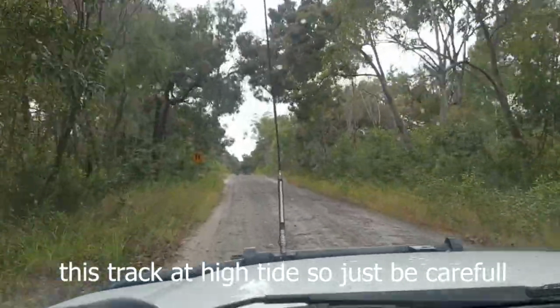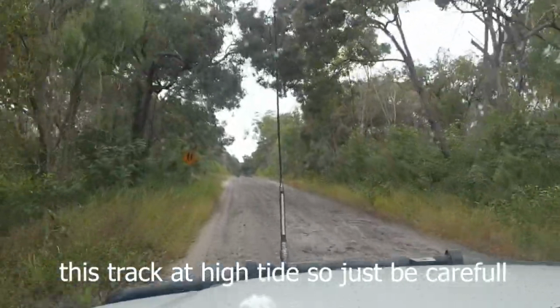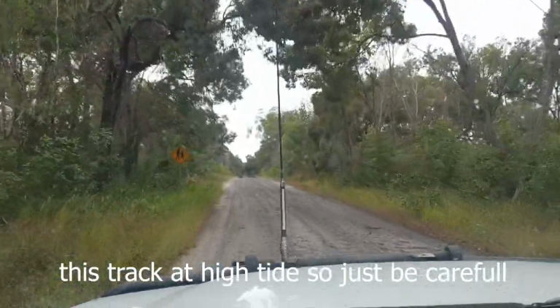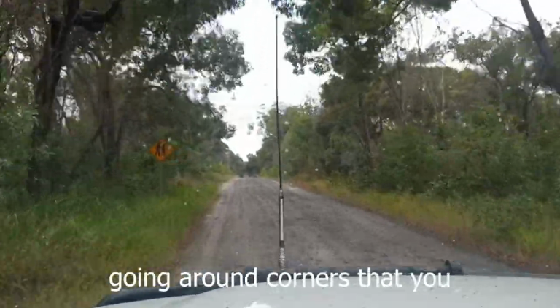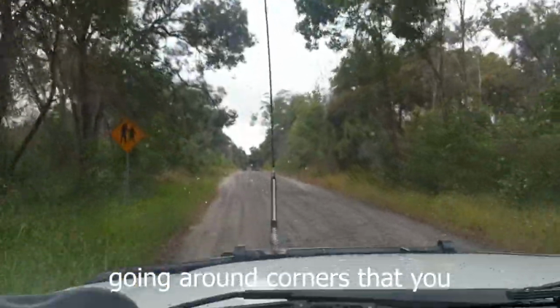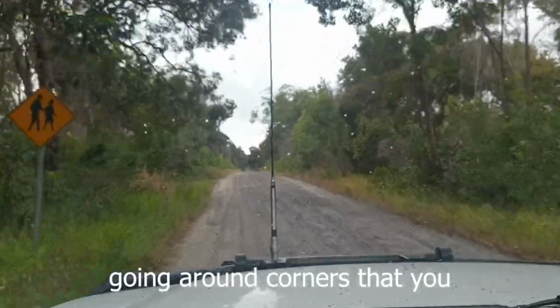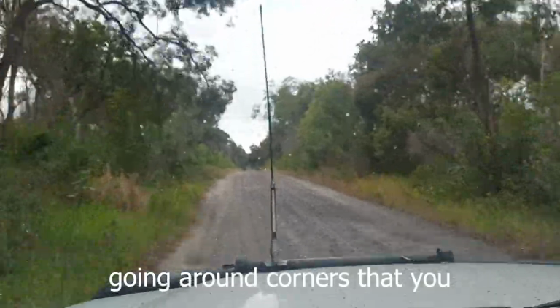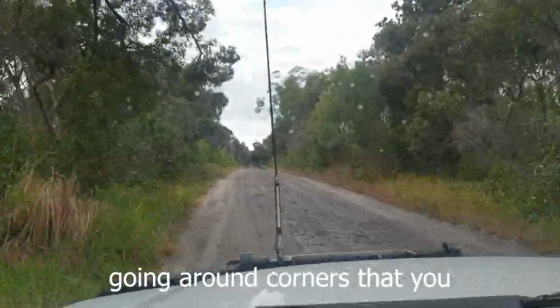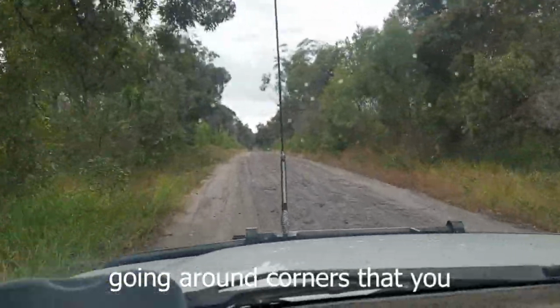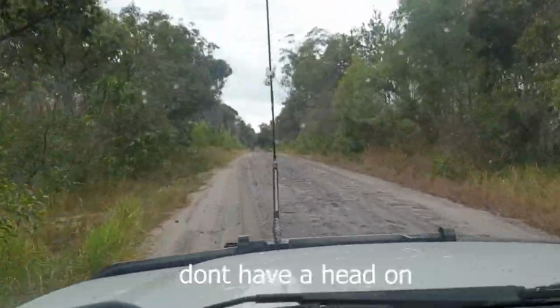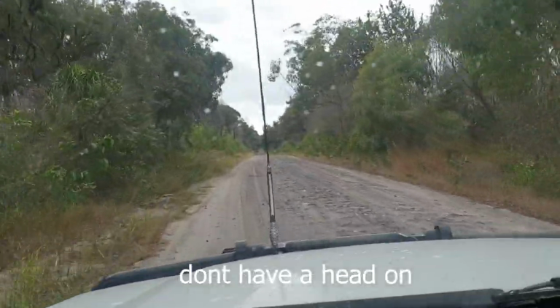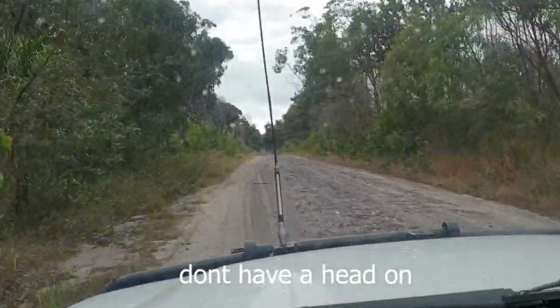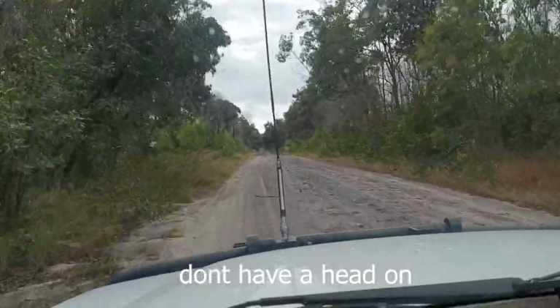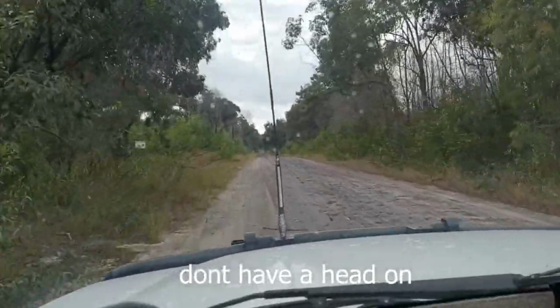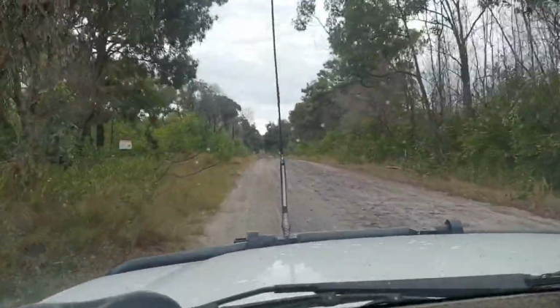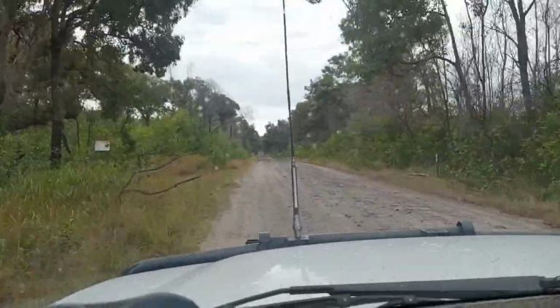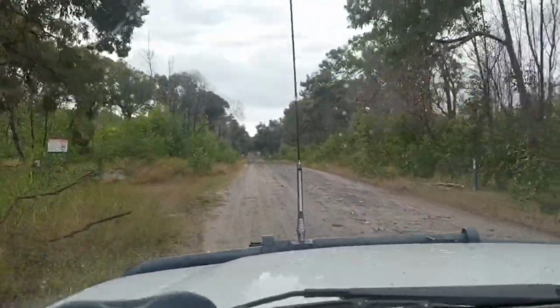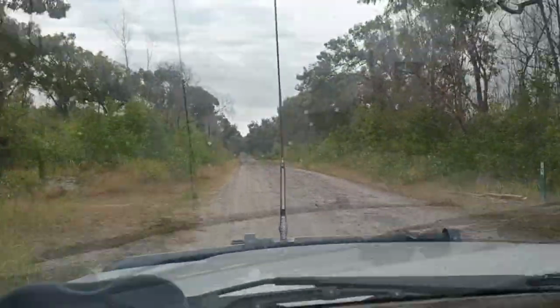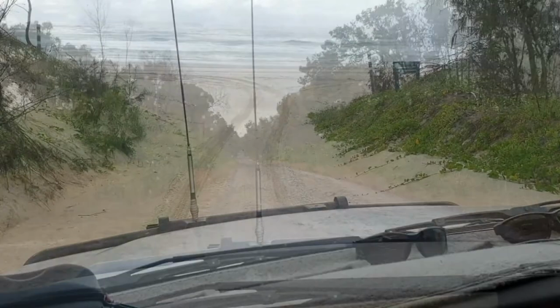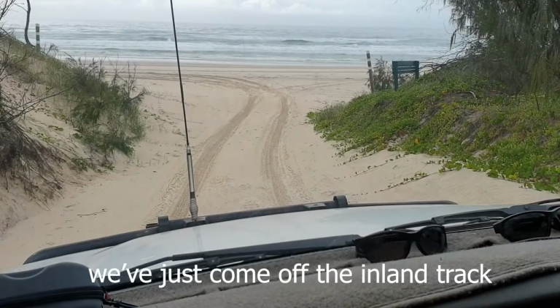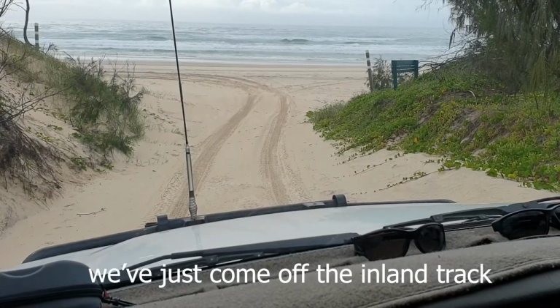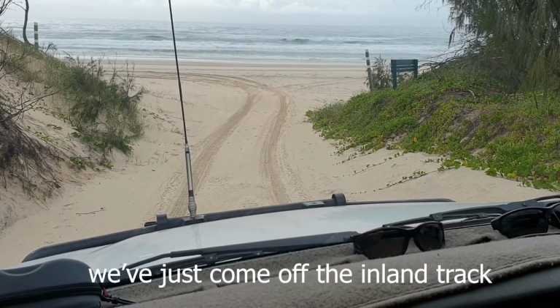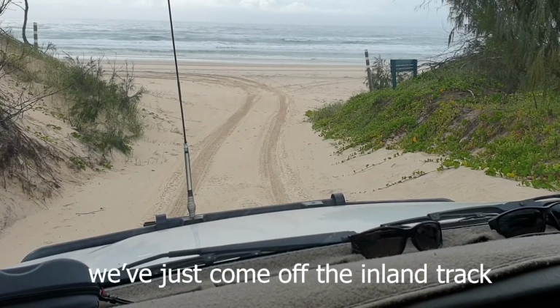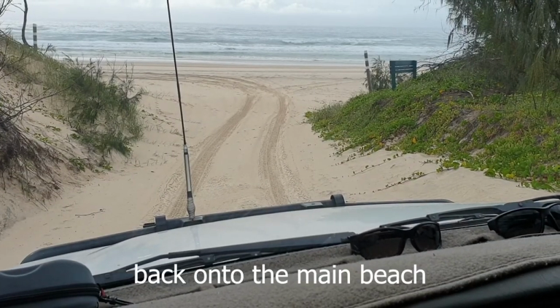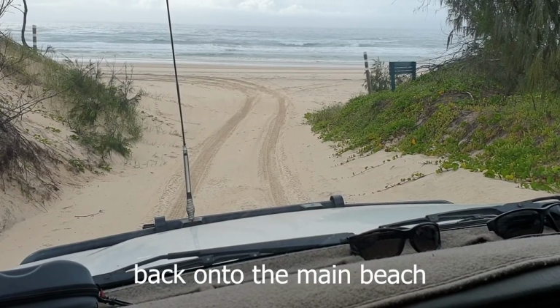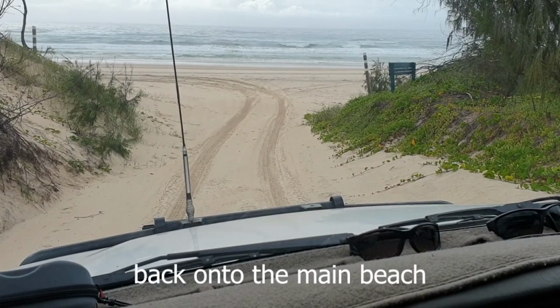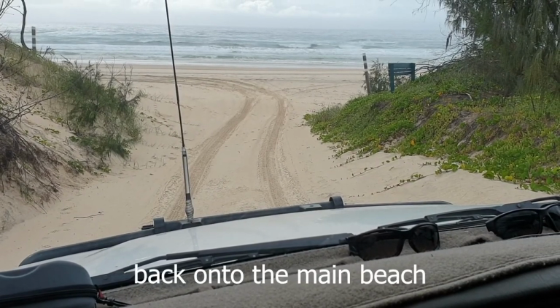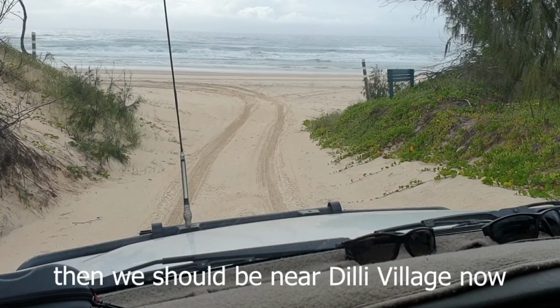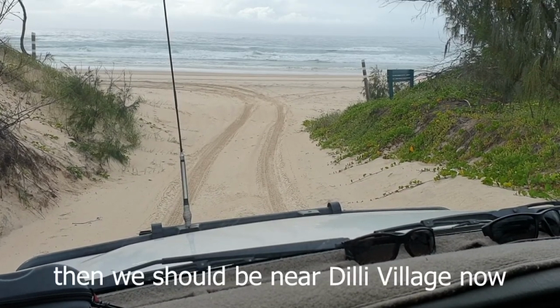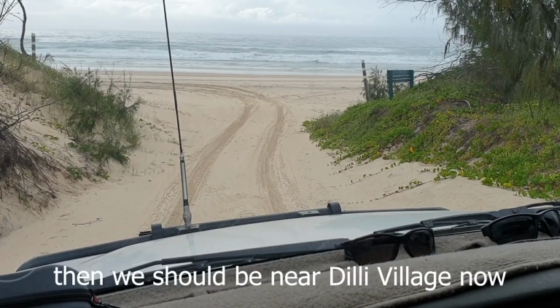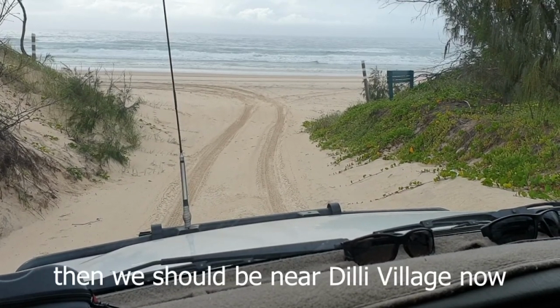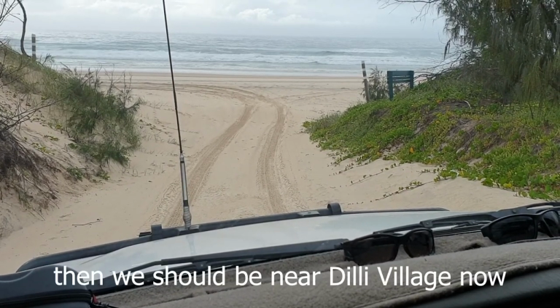Just be careful going around corners that you don't have a head-on. We've just come off the inland track back onto the main beach, and we should be near Delhi village now.